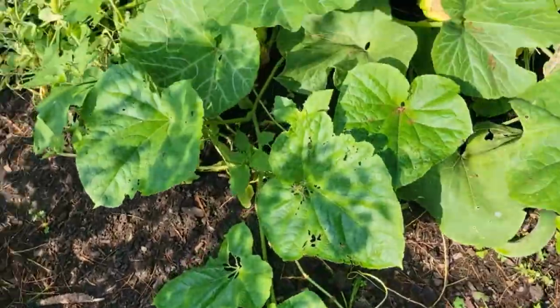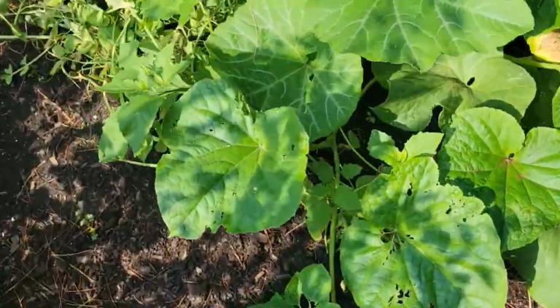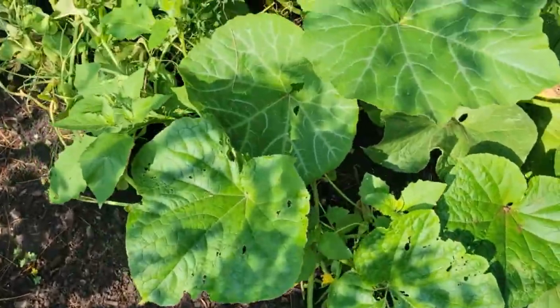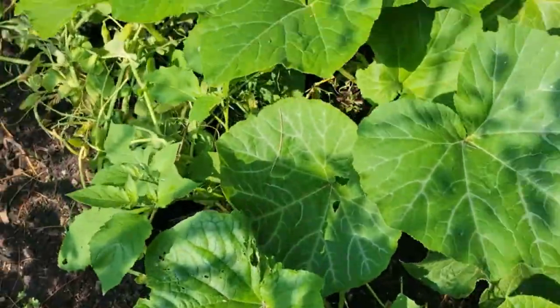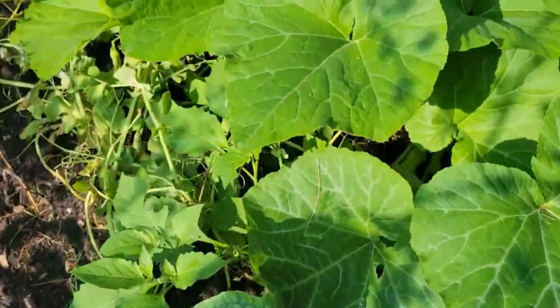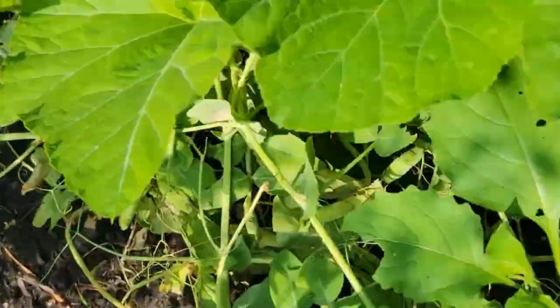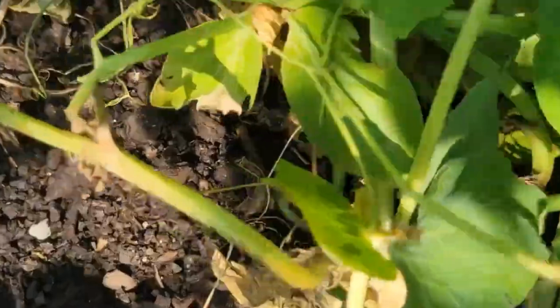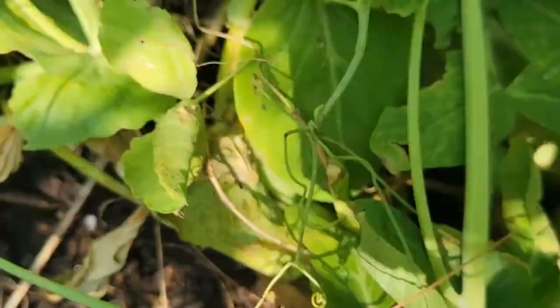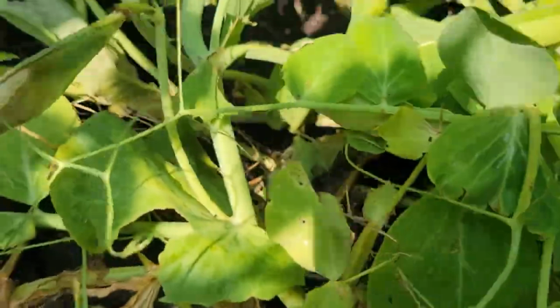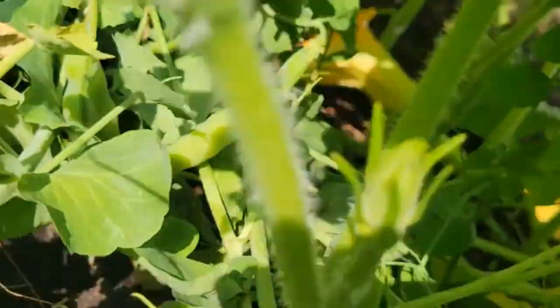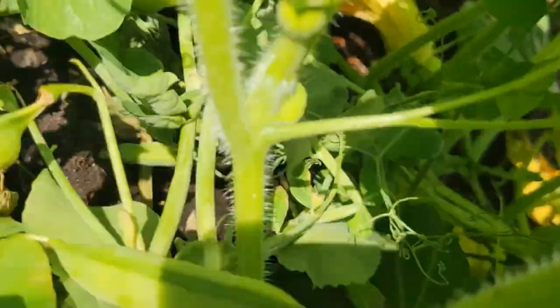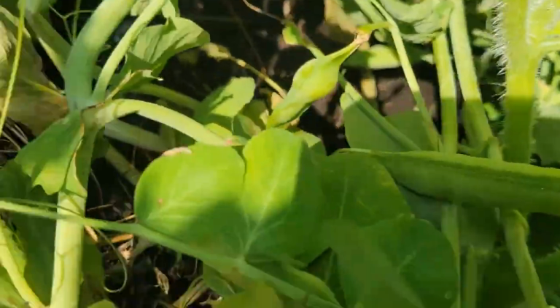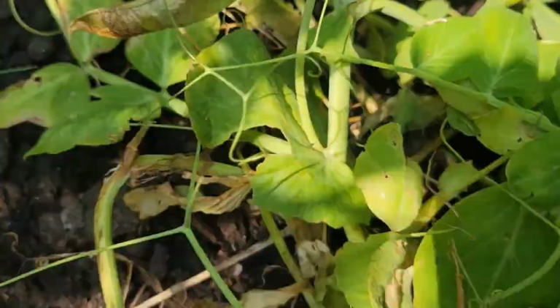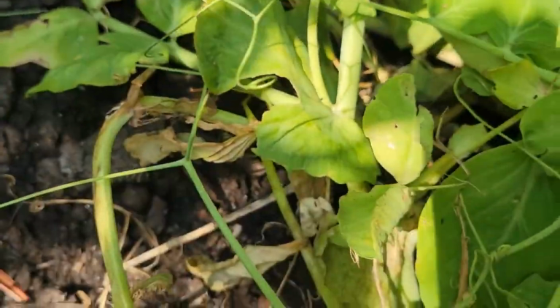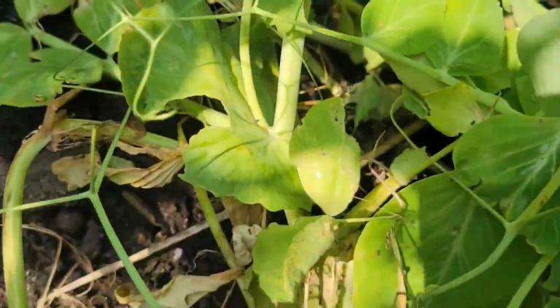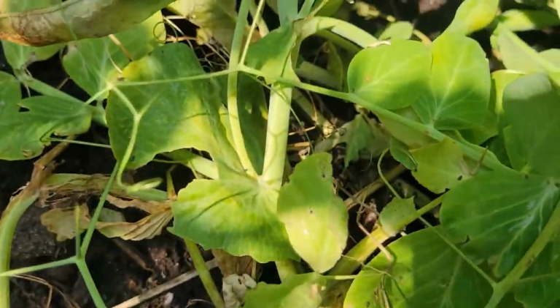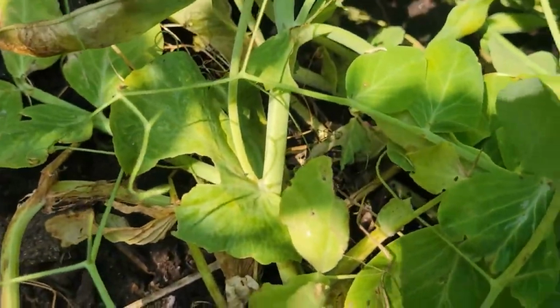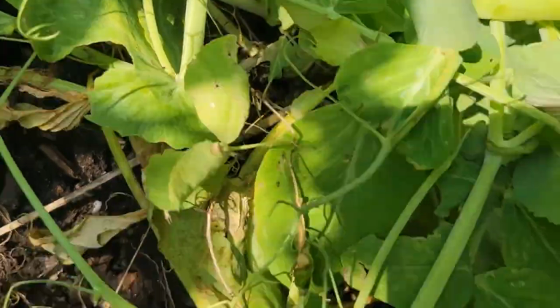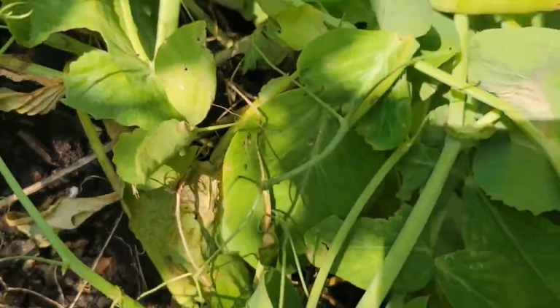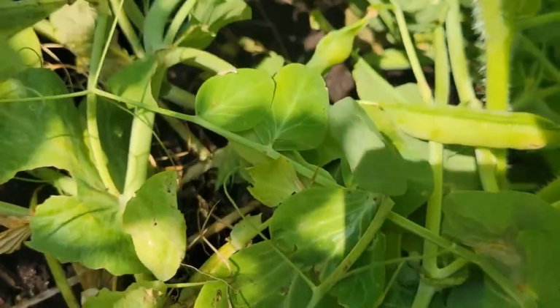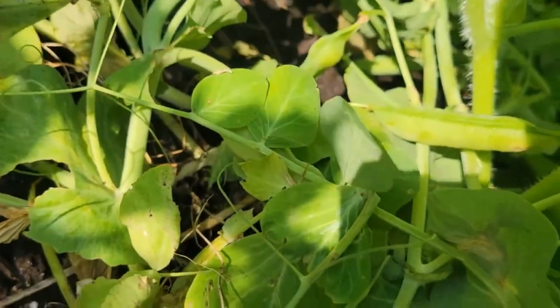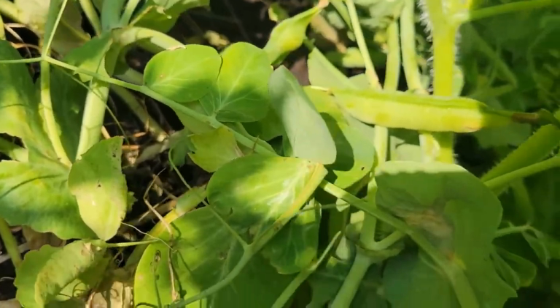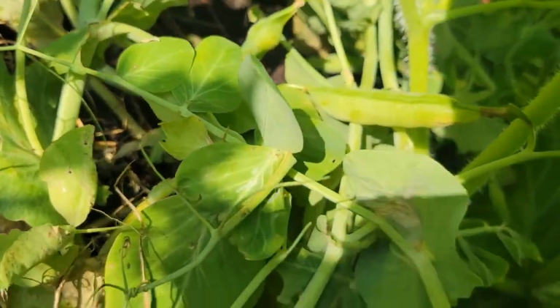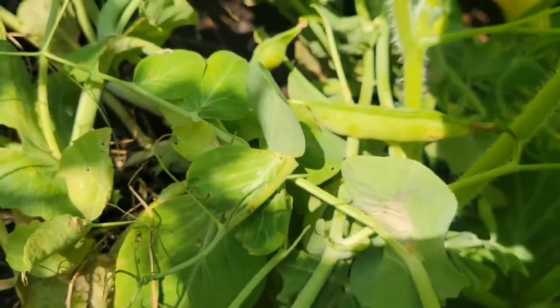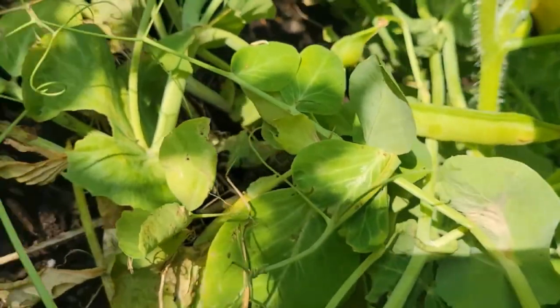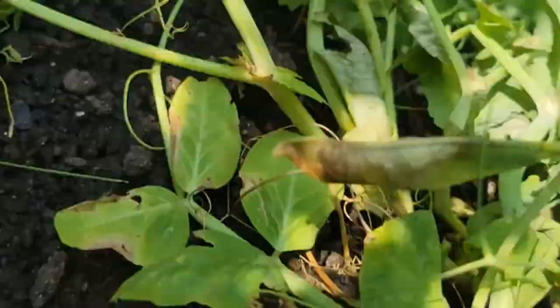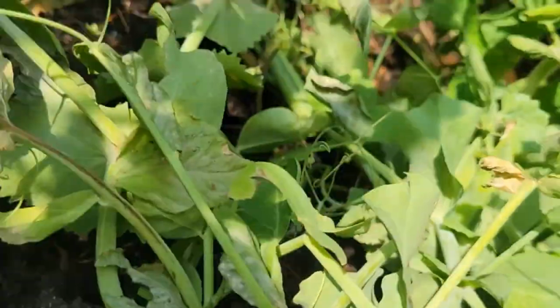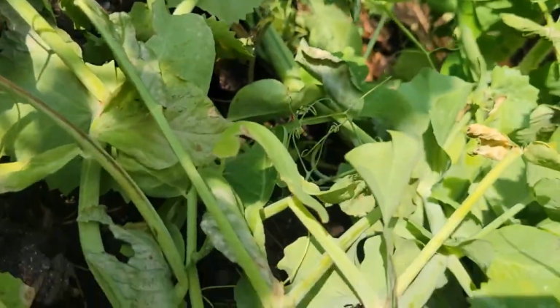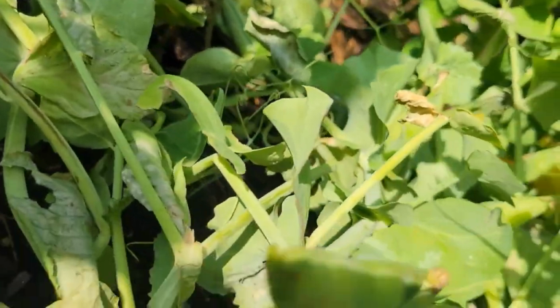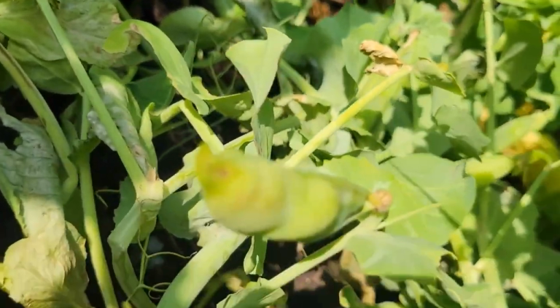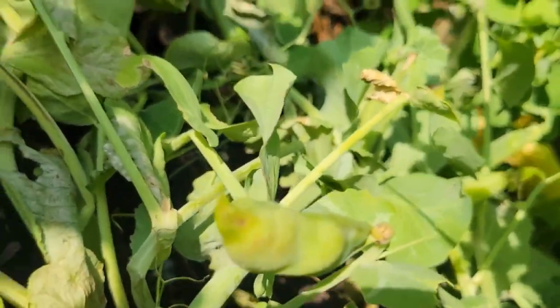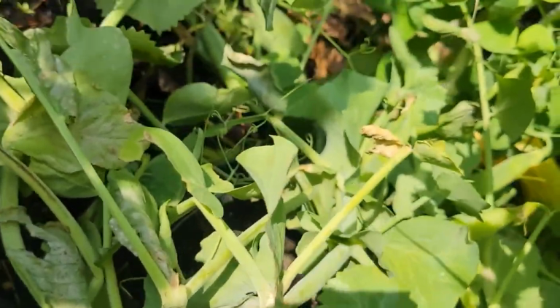And this is our green peas. There are some green peas.